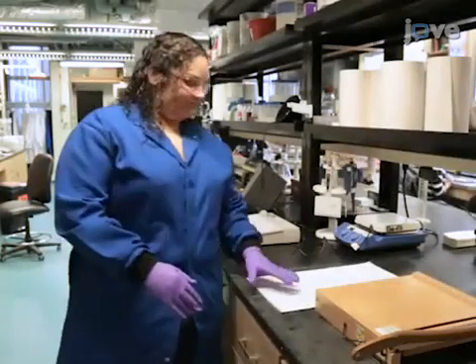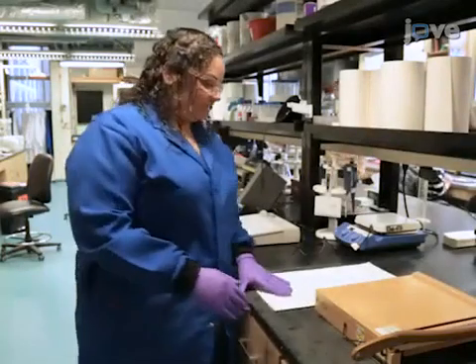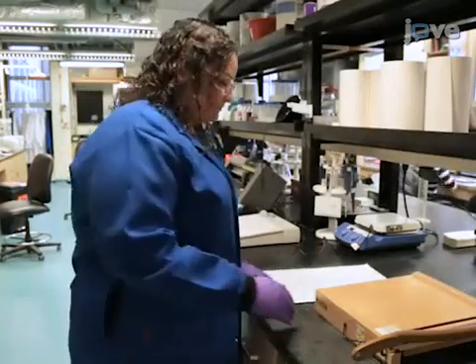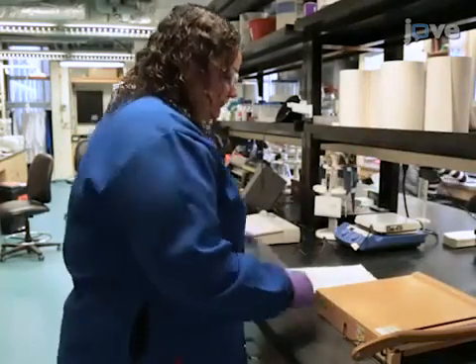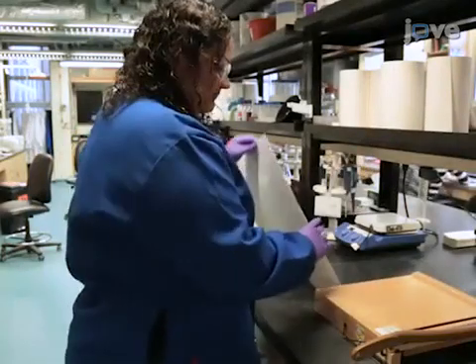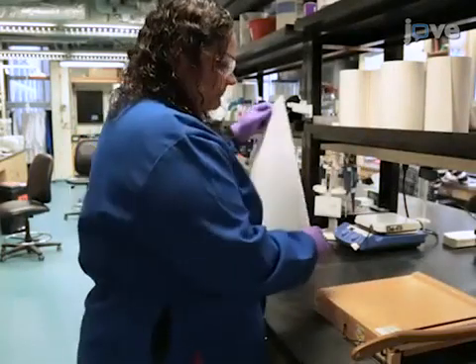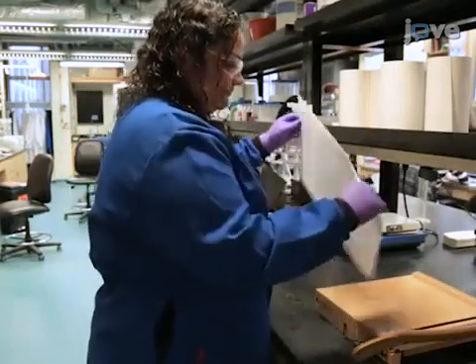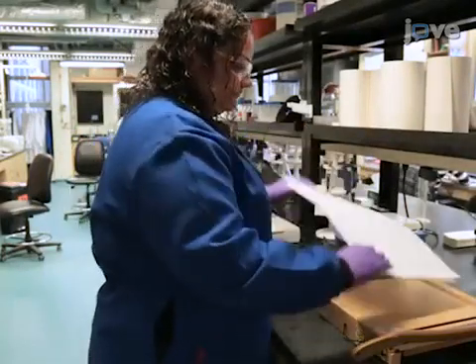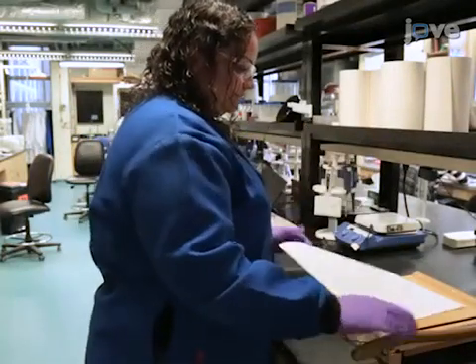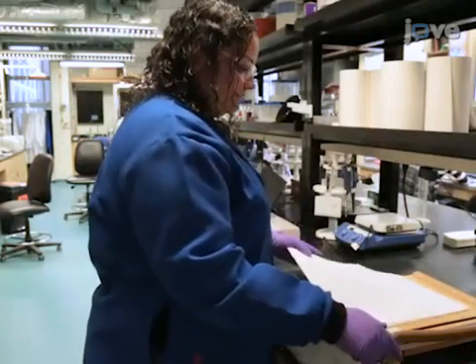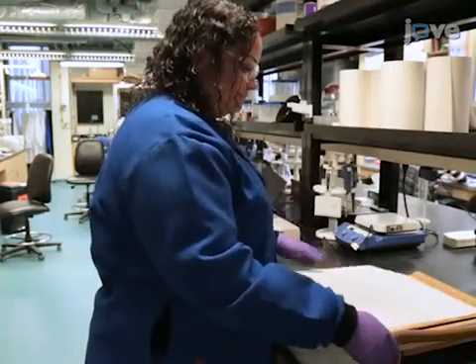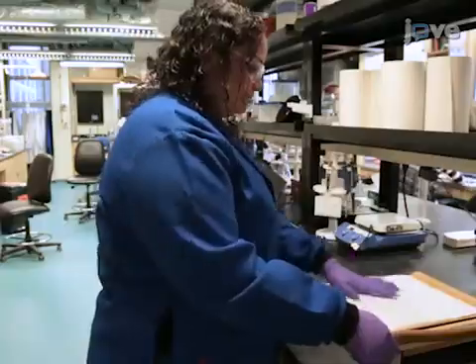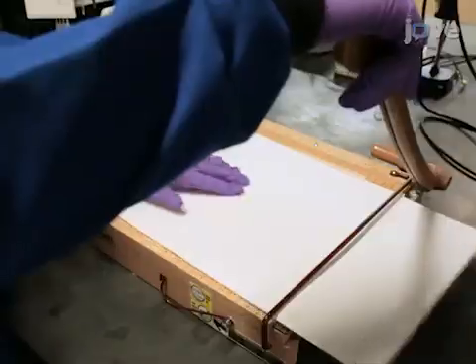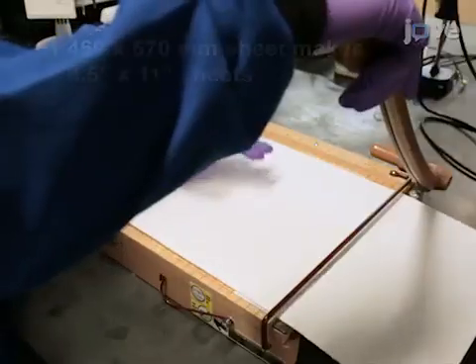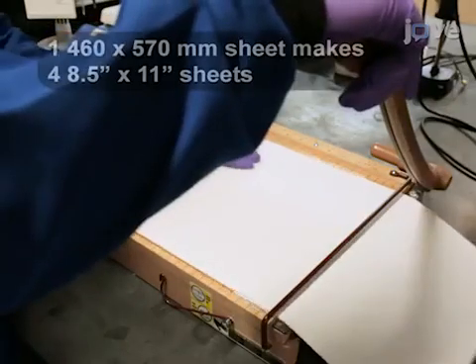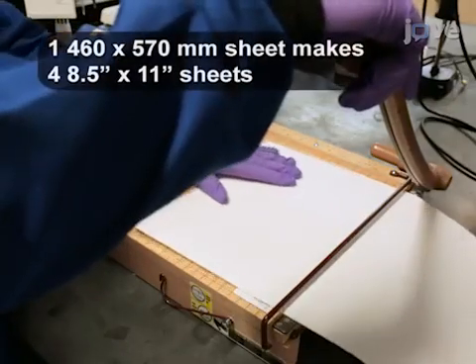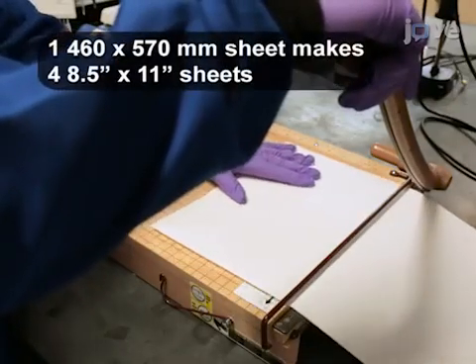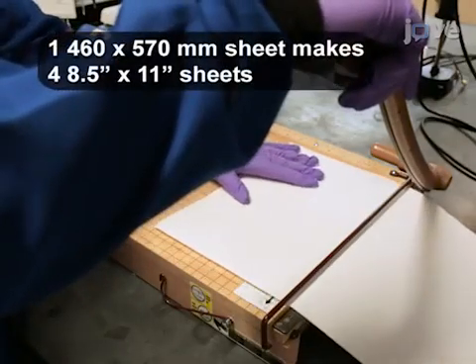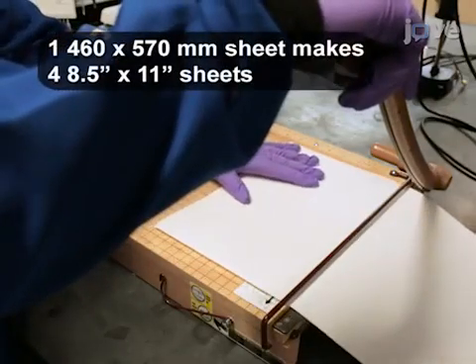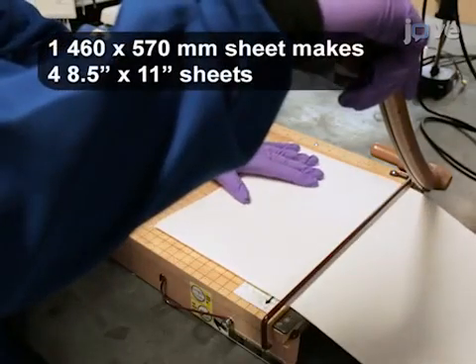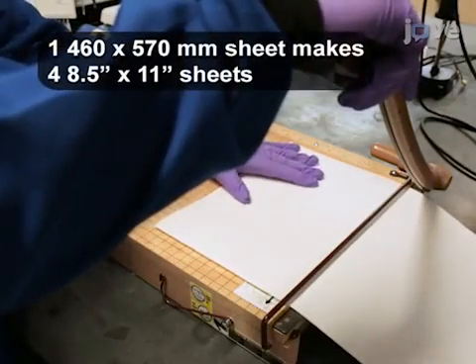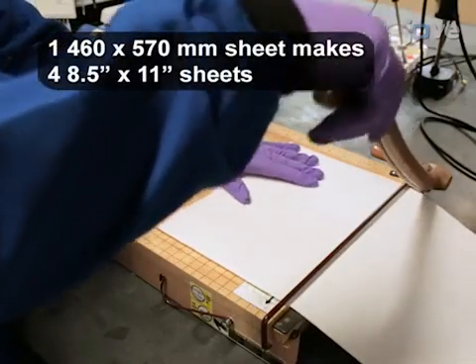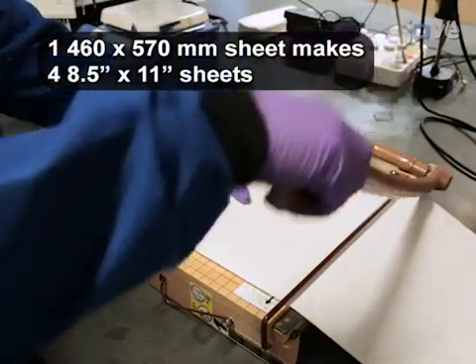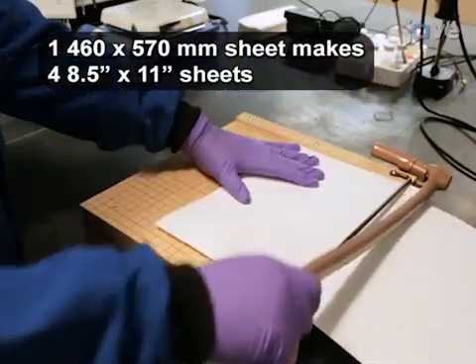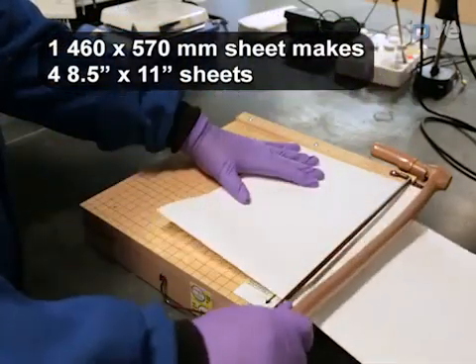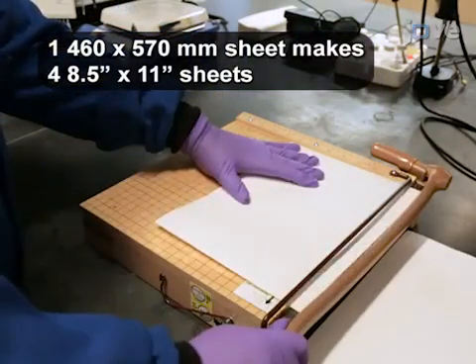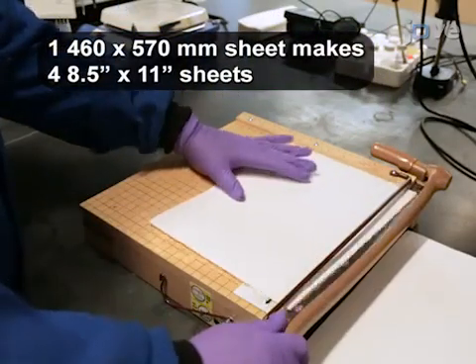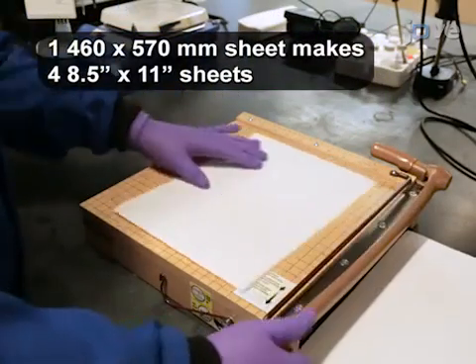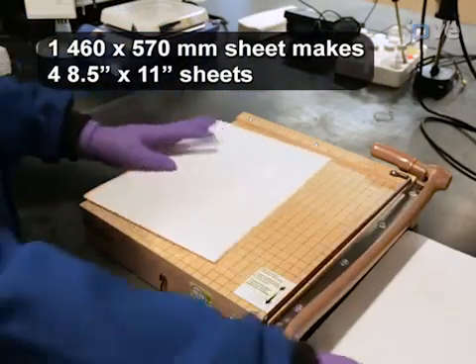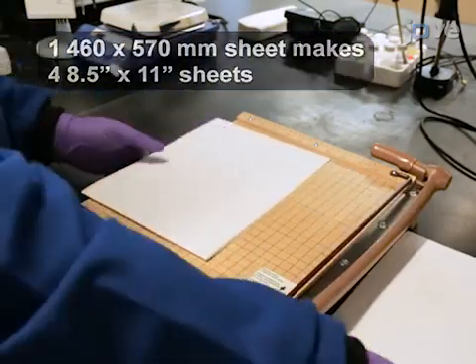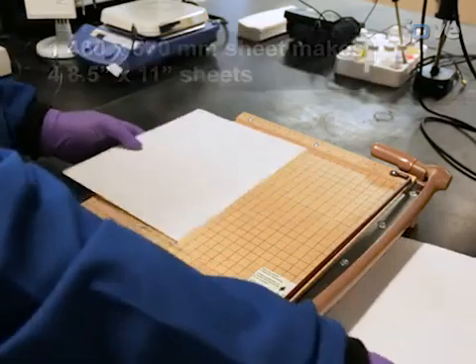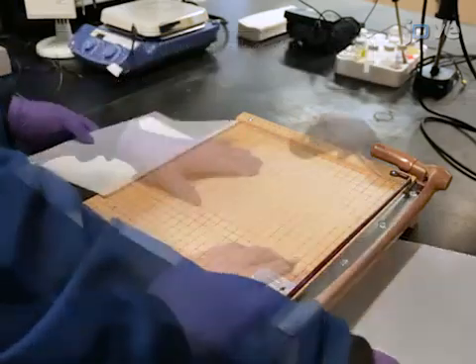First, prepare layers of qualitative filter paper by cutting a stock sheet of paper into a standard paper size to facilitate patterning using a wax printer.